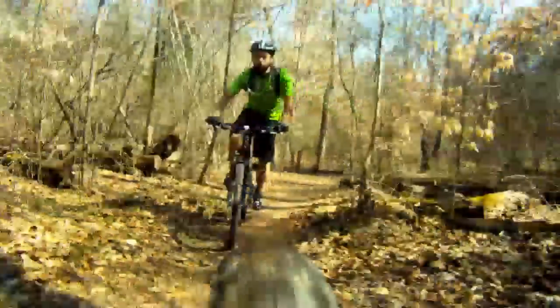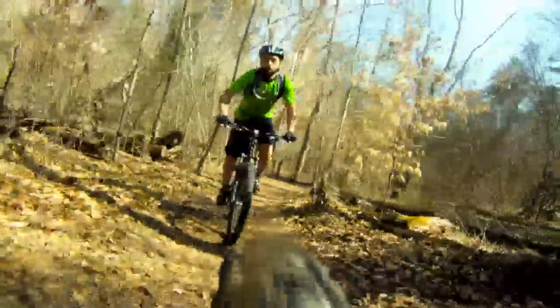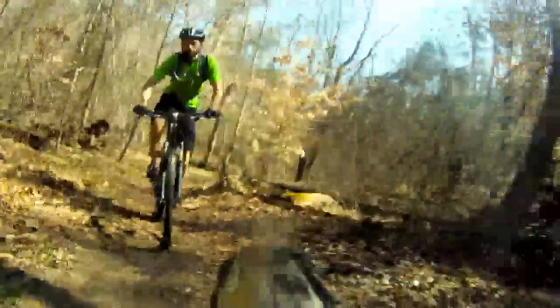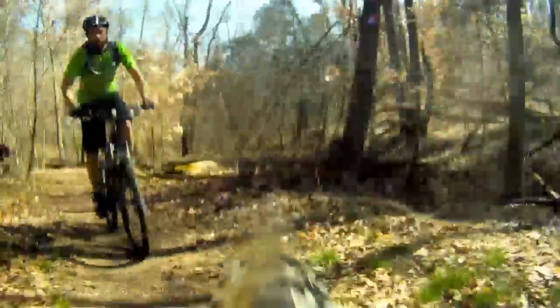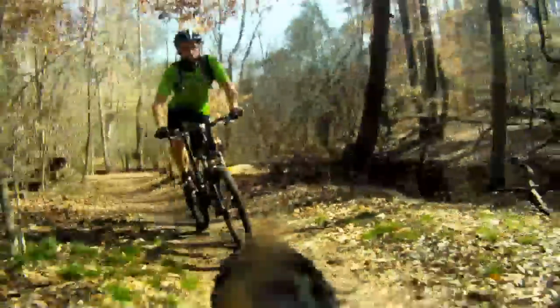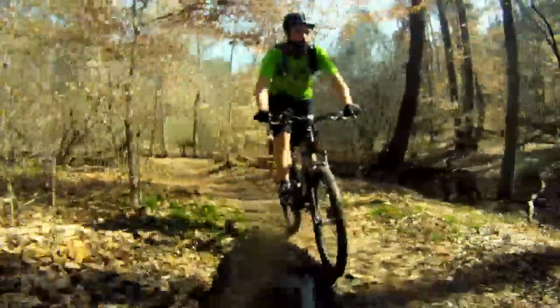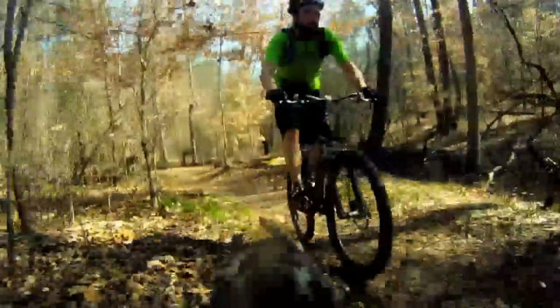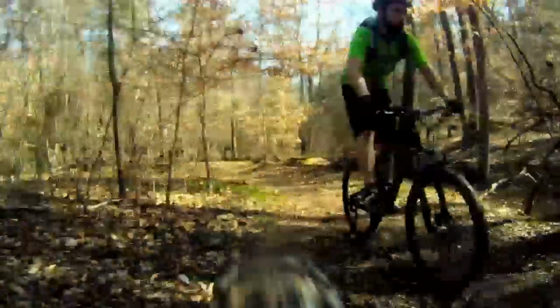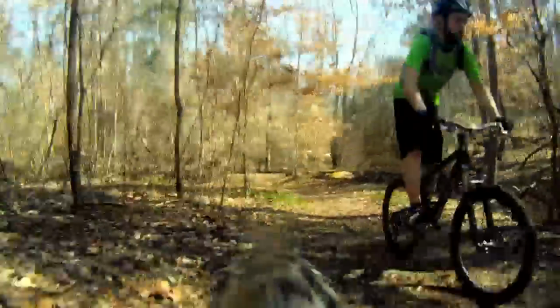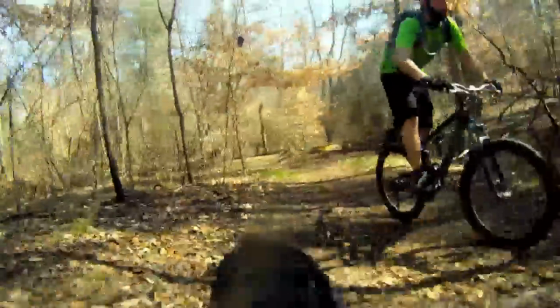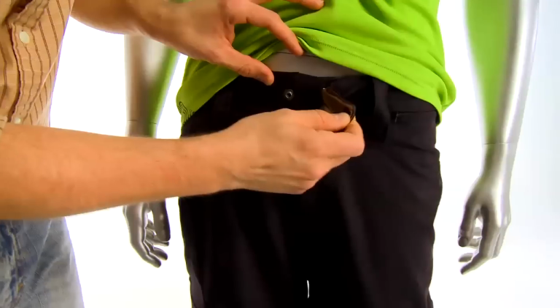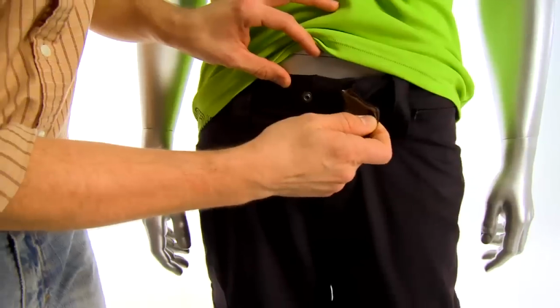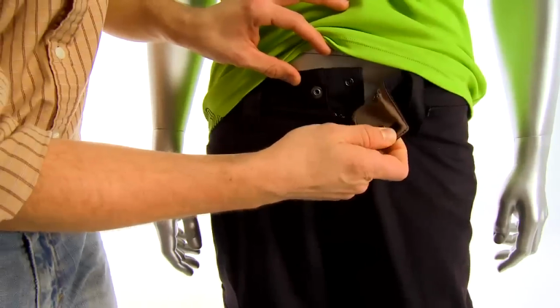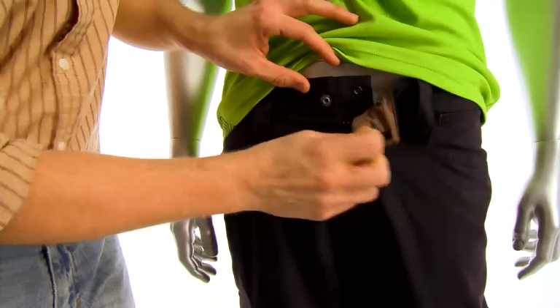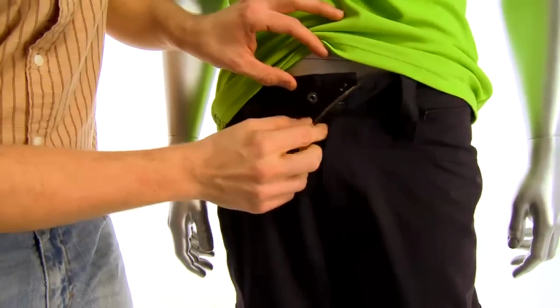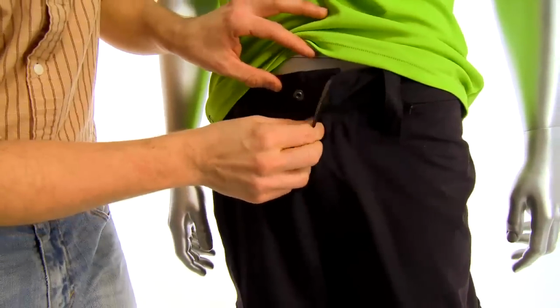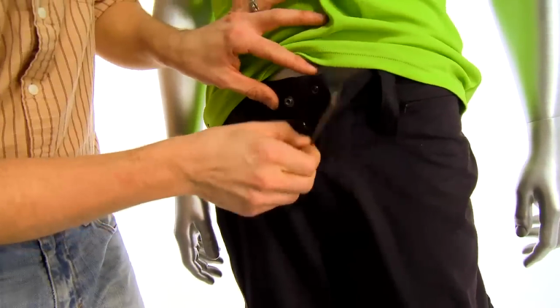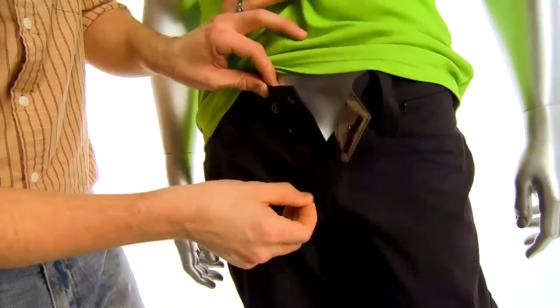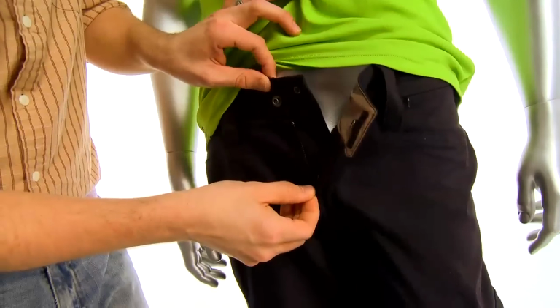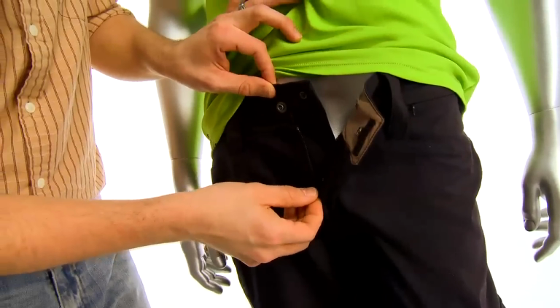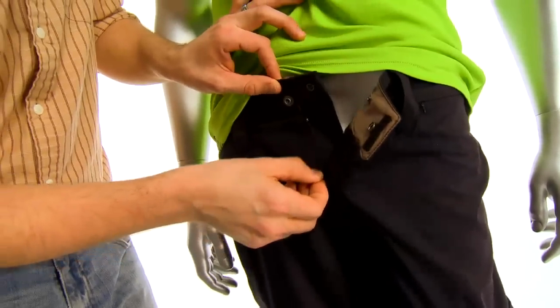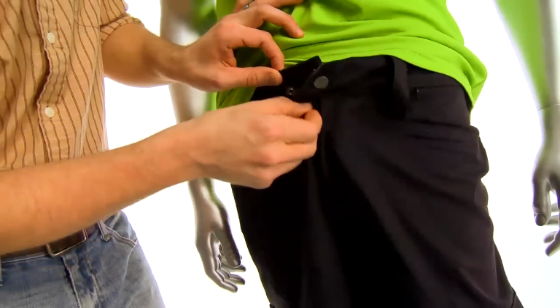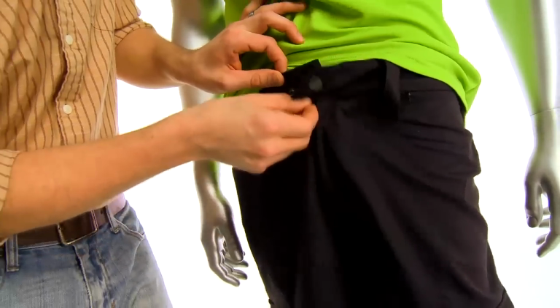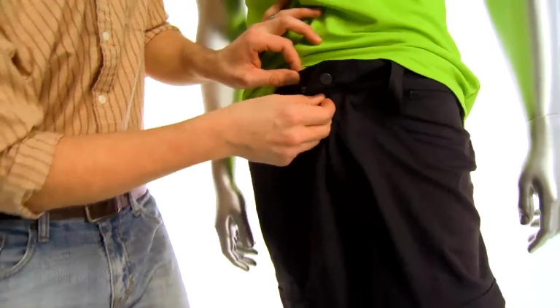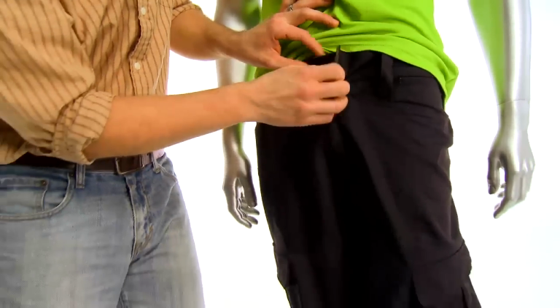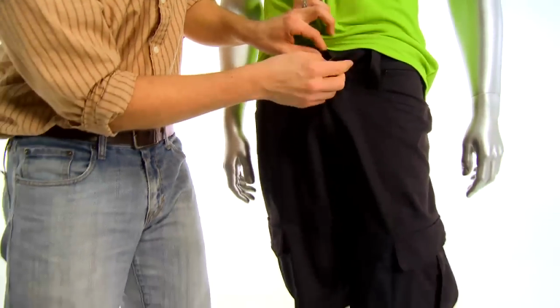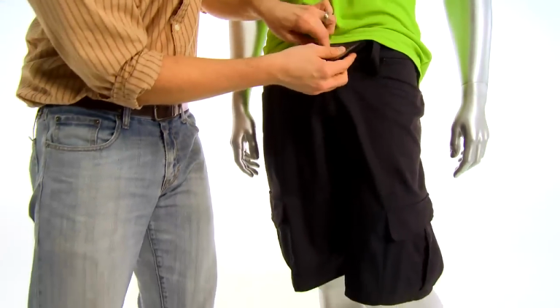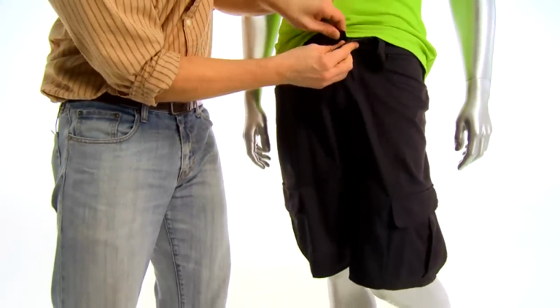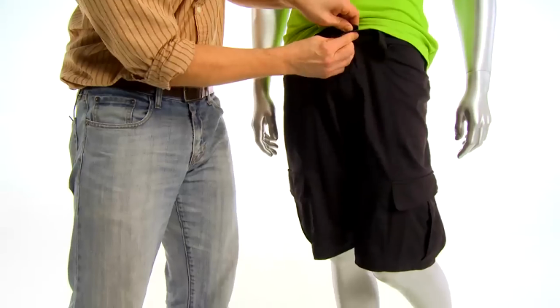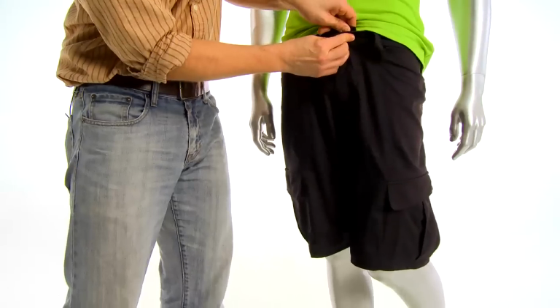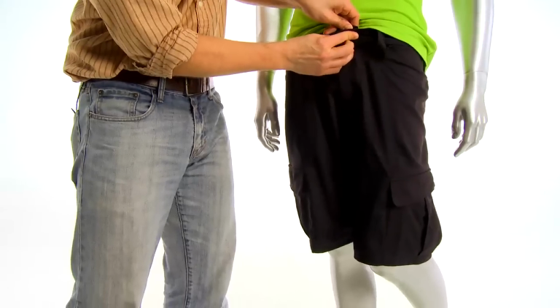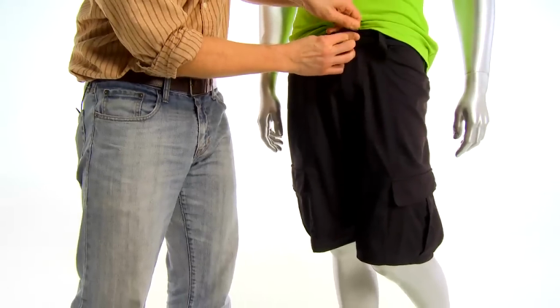On the exterior liner, you've got a two-snap opening as well as a zipper, so they're easy to get in and out of, but they also look really good once you've got them all done up.